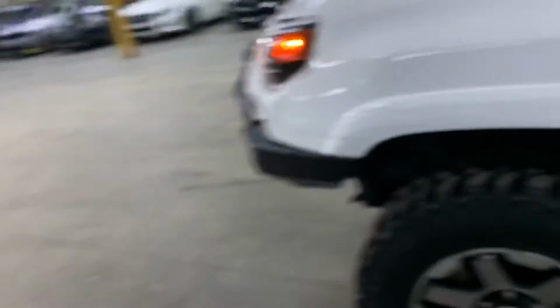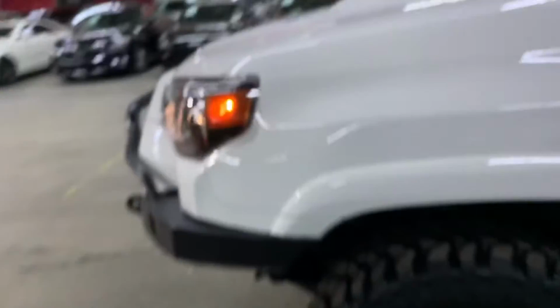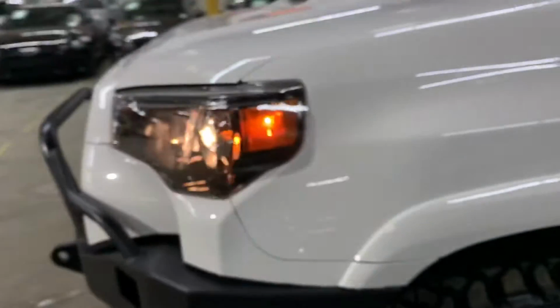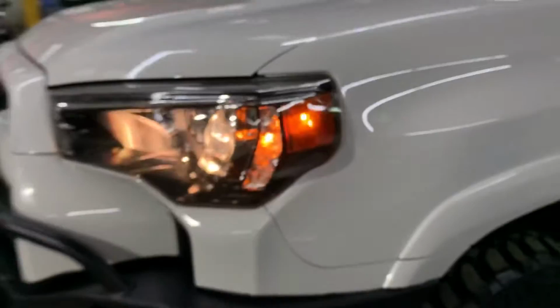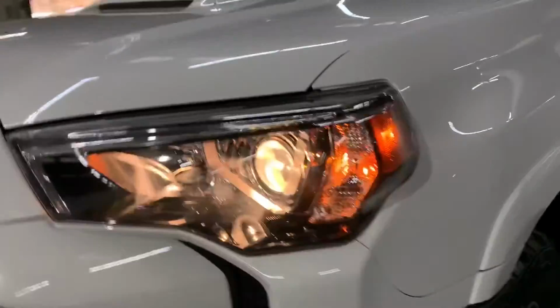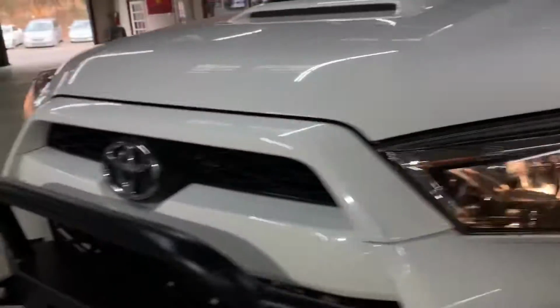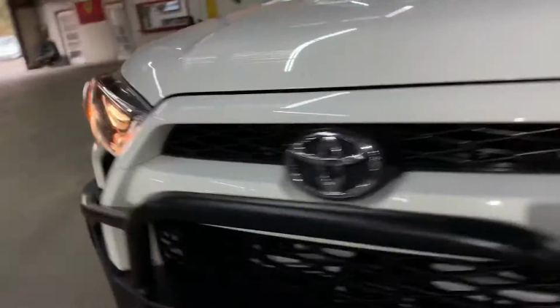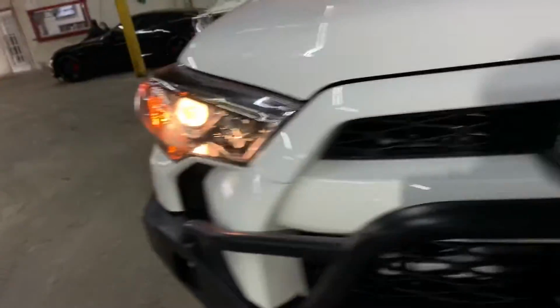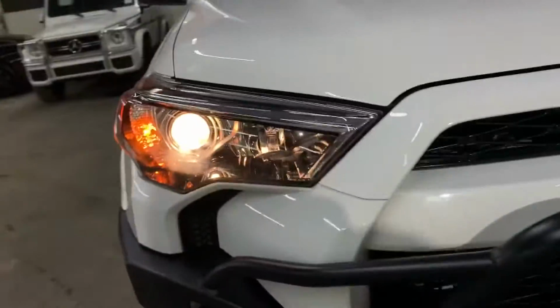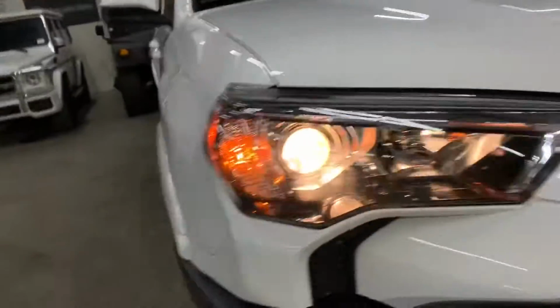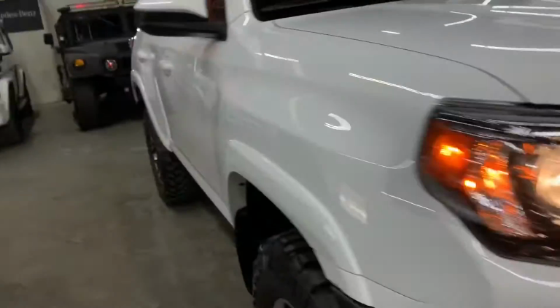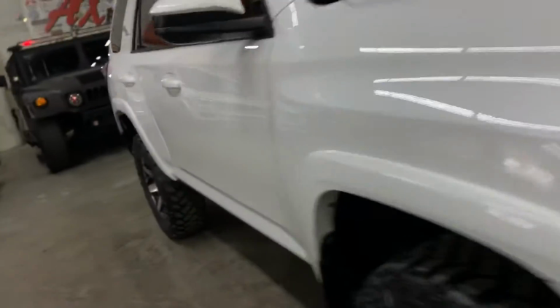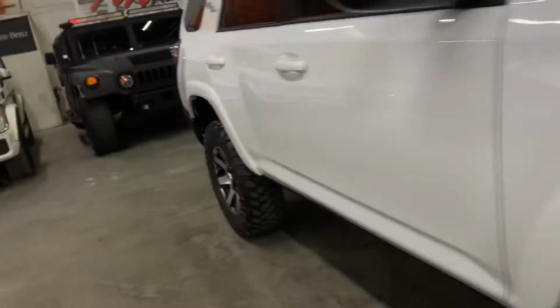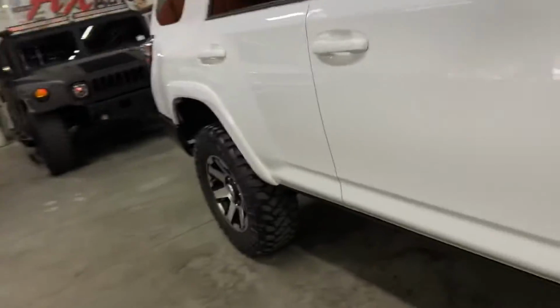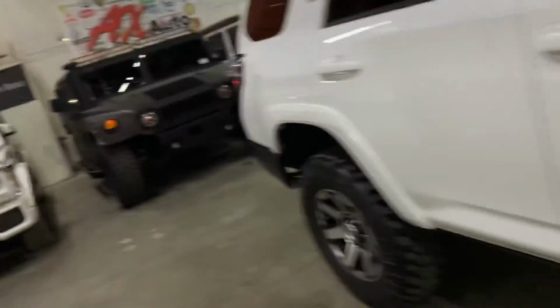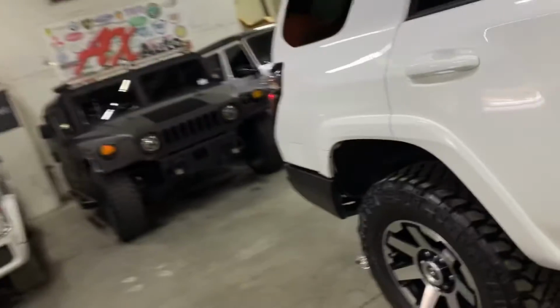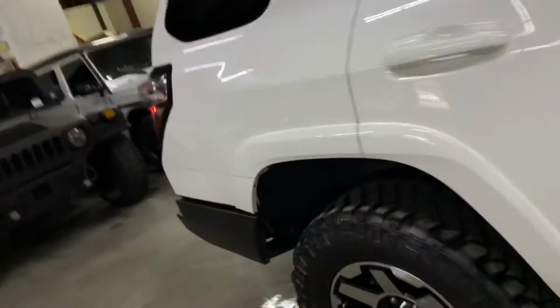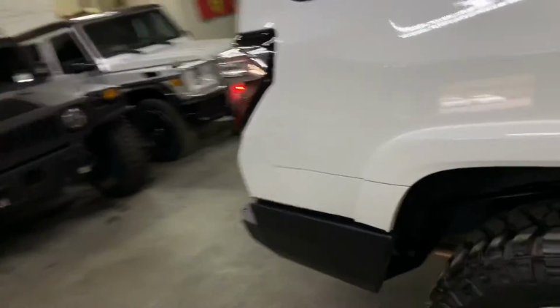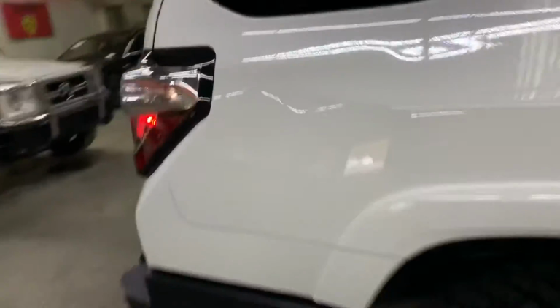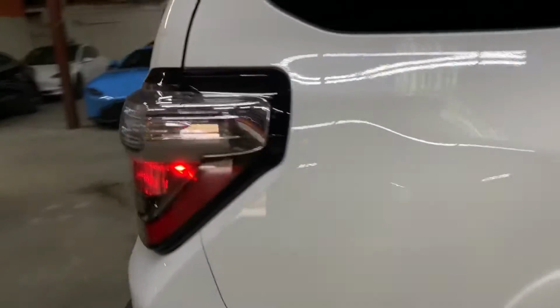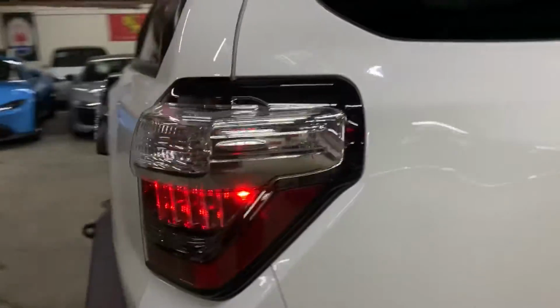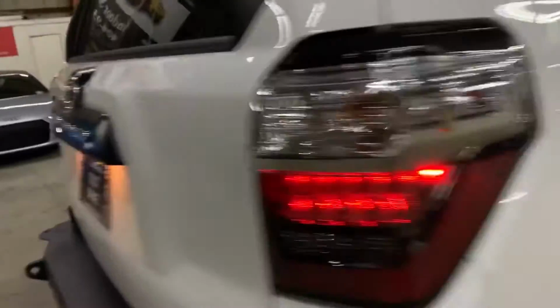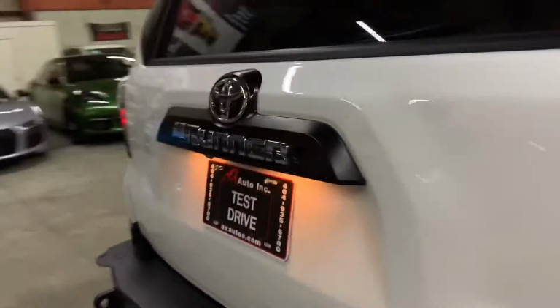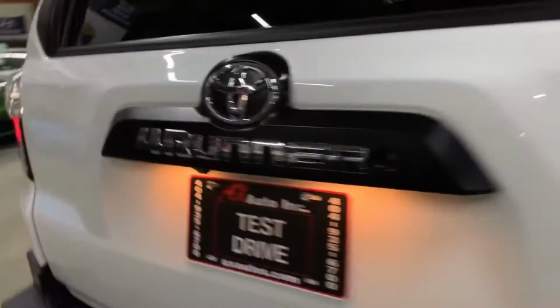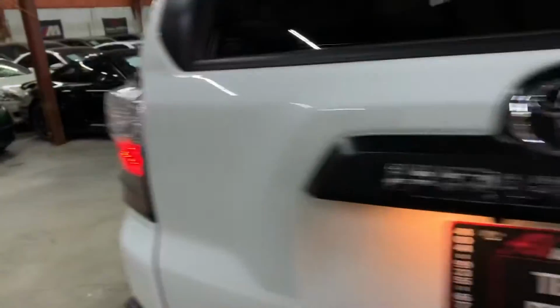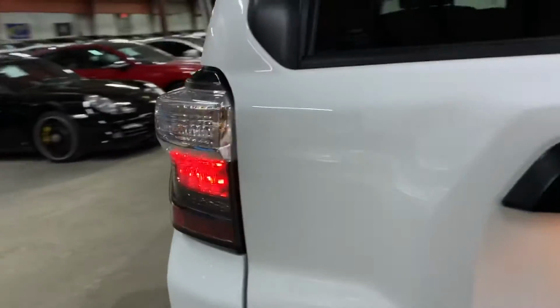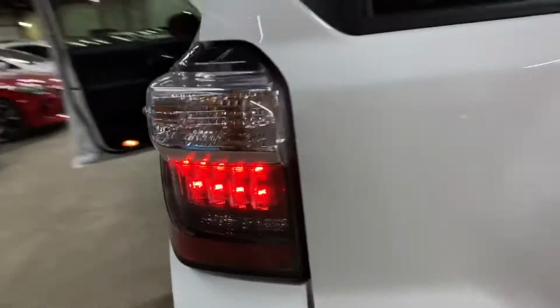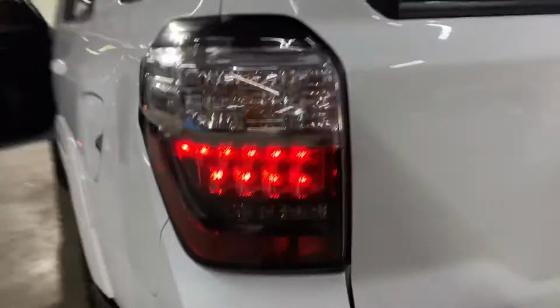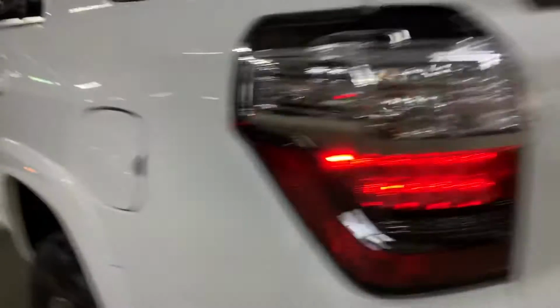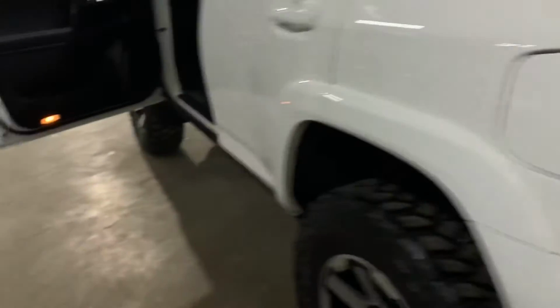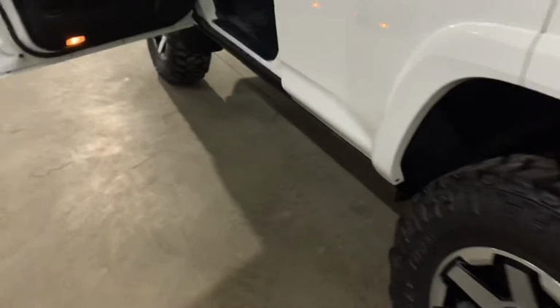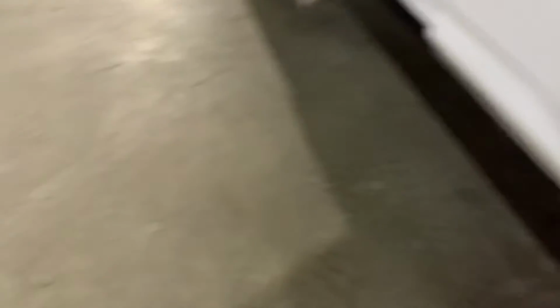The headlights are looking good — no issues there with the headlights, looks pretty good. The tail lights also look good, so there are no issues with the headlights or tail lights.